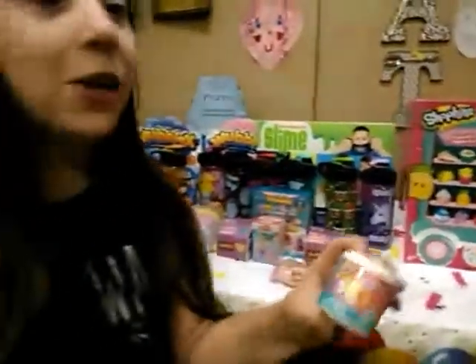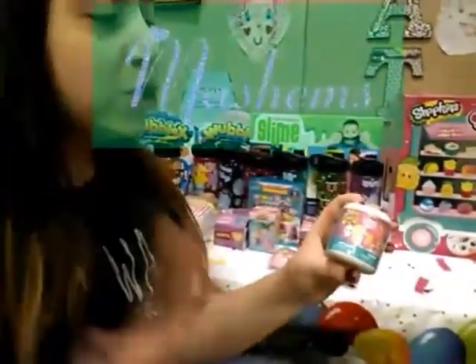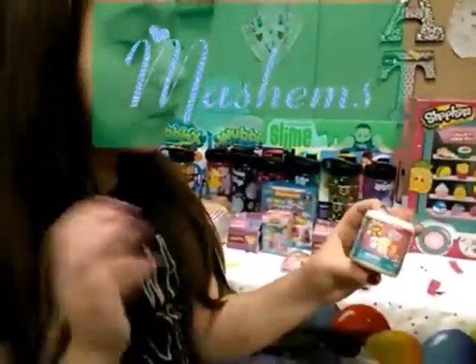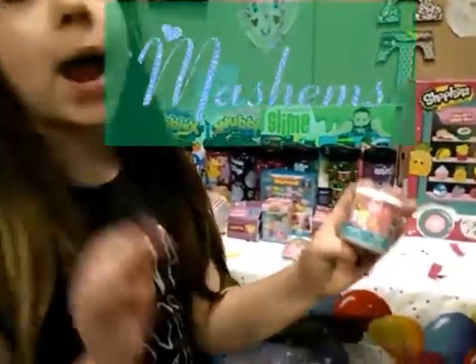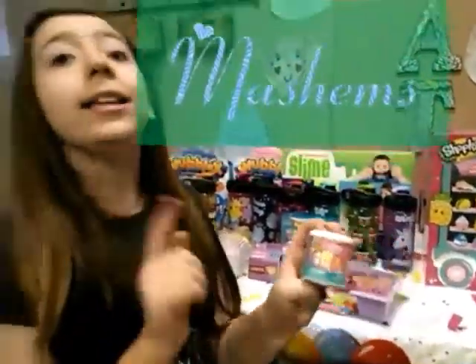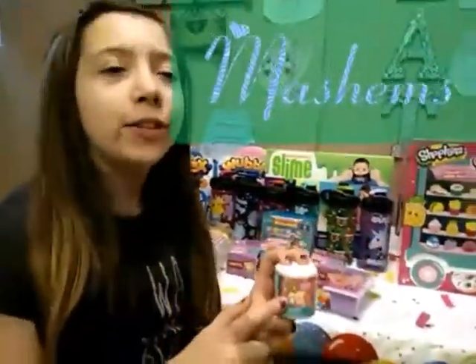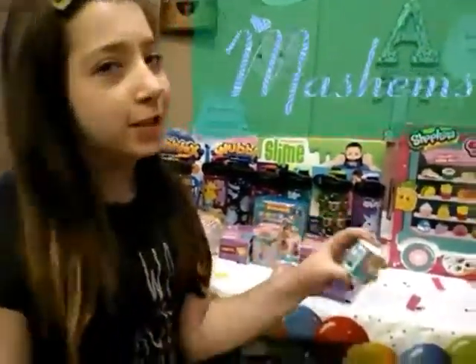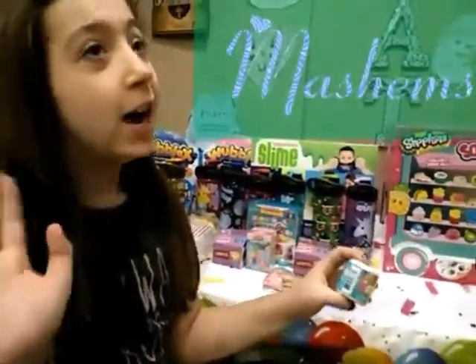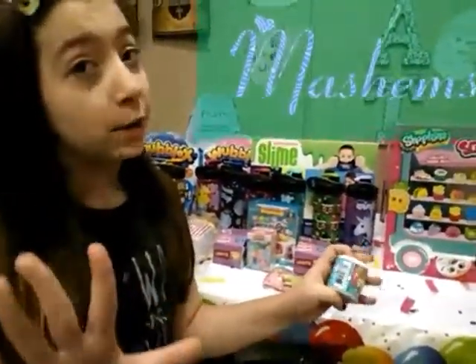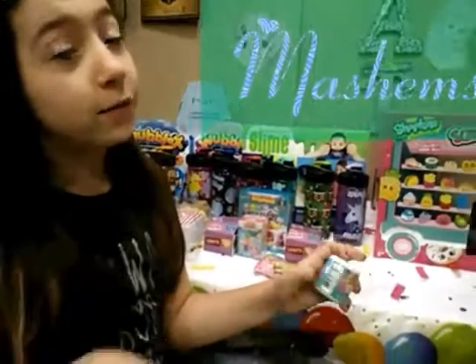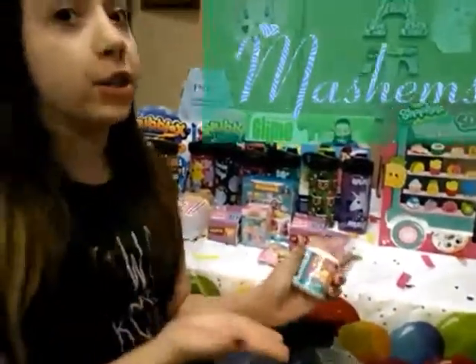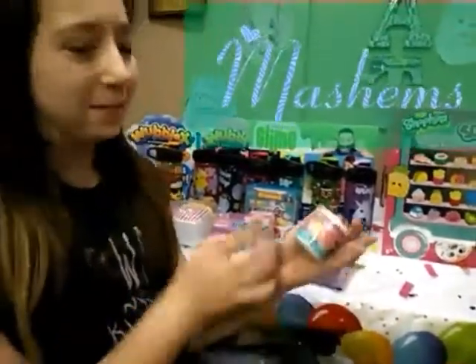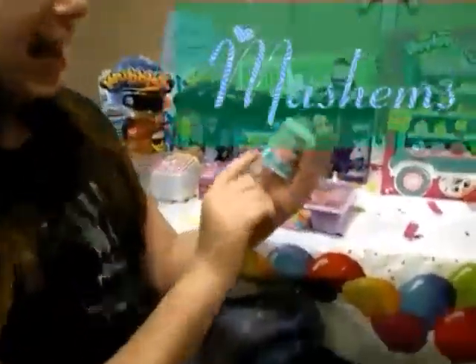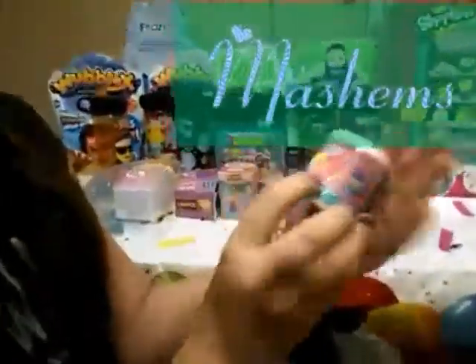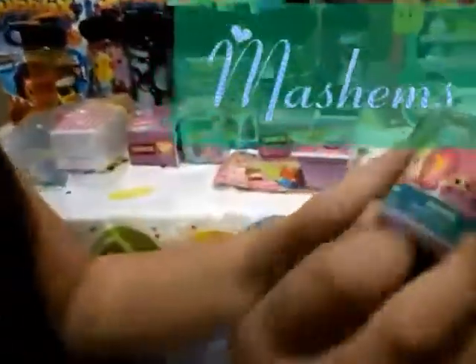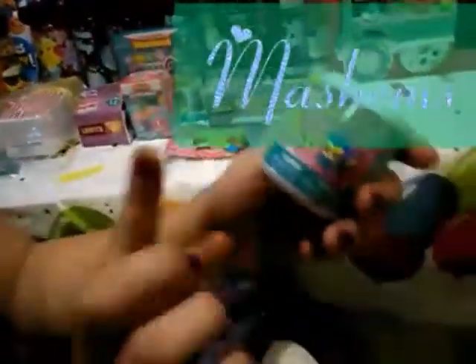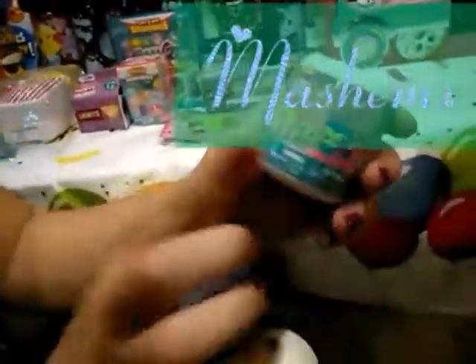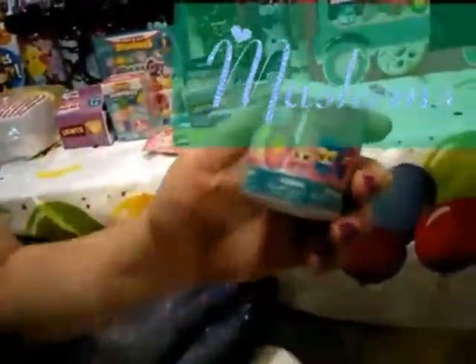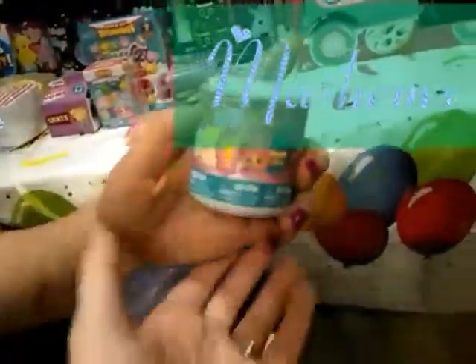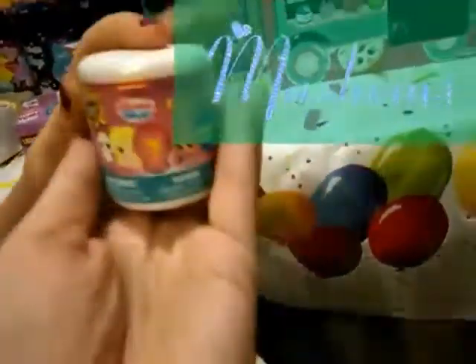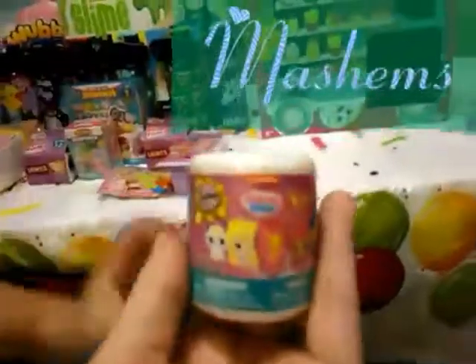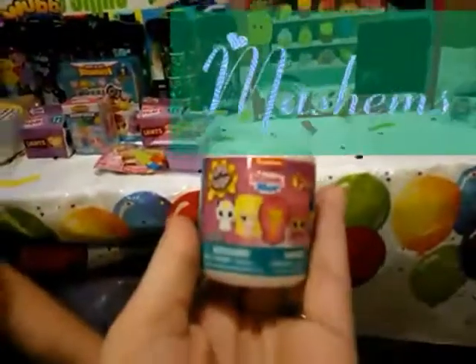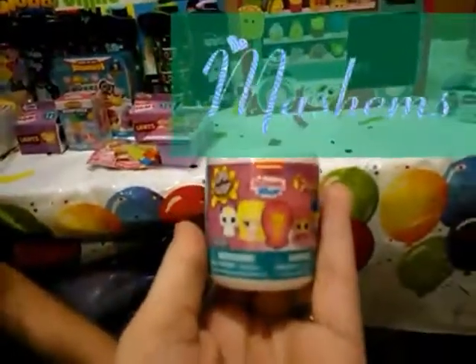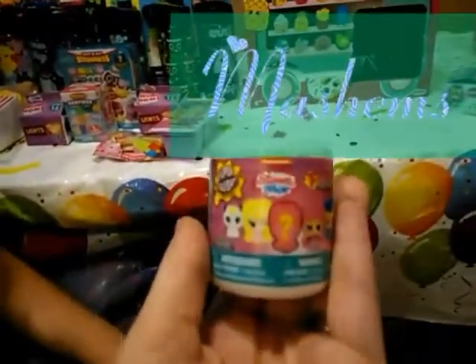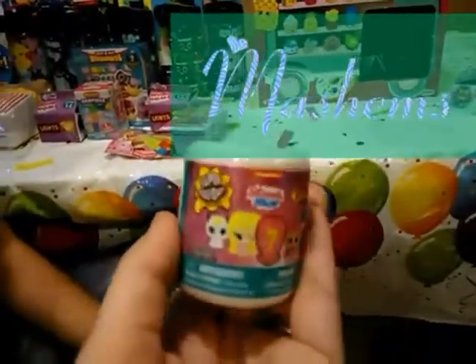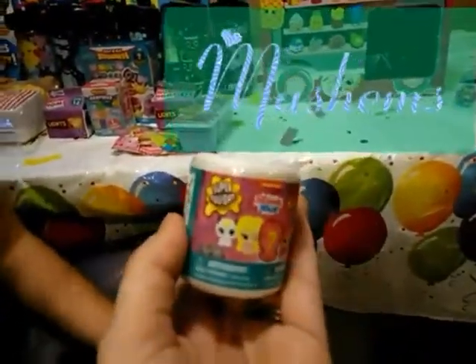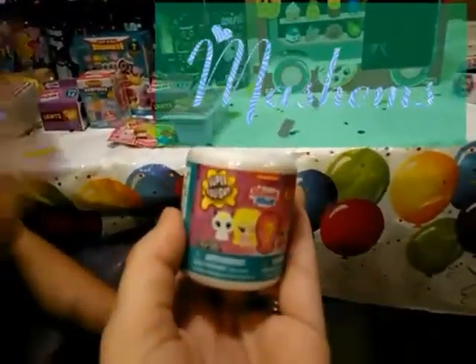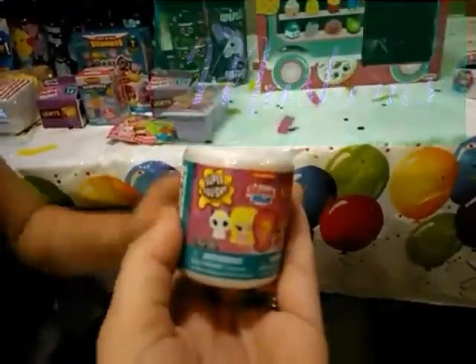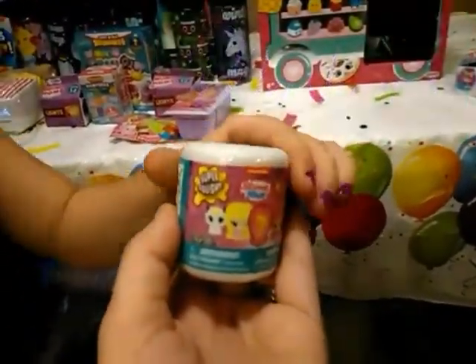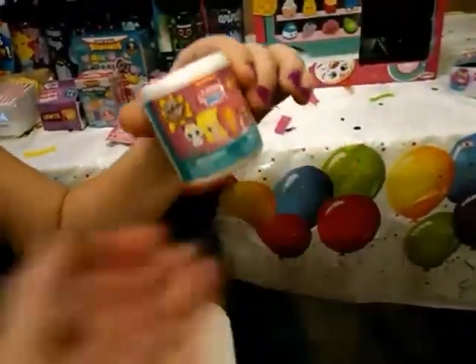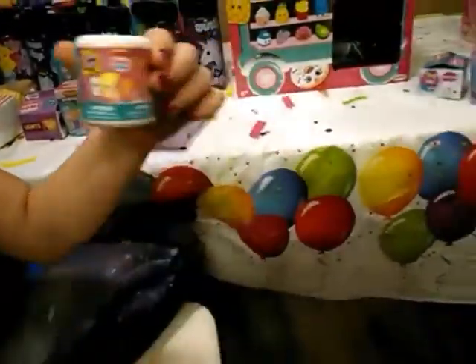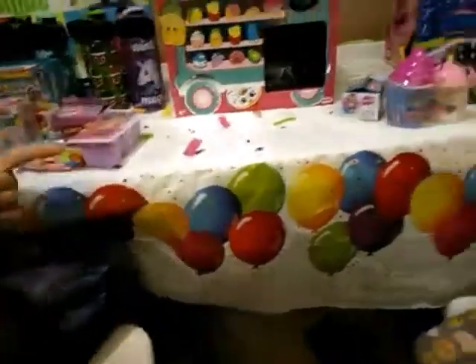Look, it's Shimmer and Shine — I love this show still. I know I'm too big for it but it's still awesome. I can't wait to see what I get. I think they're really squishy too, like their heads are really squishy. I wonder how squishy they are.